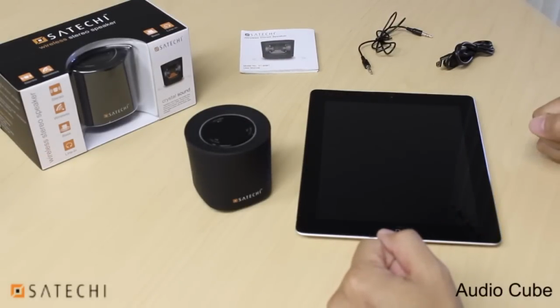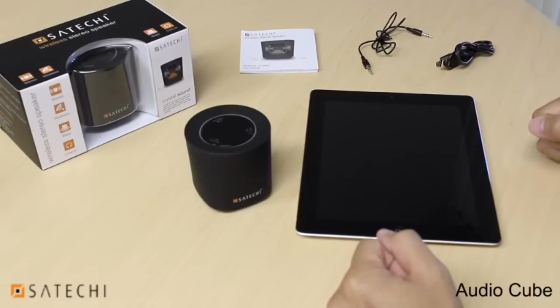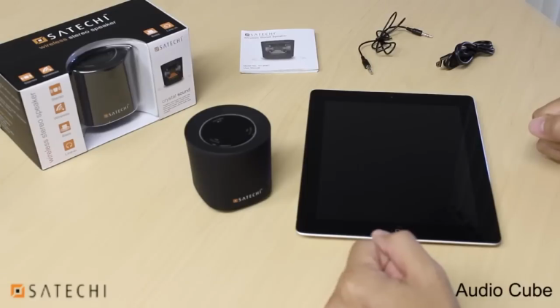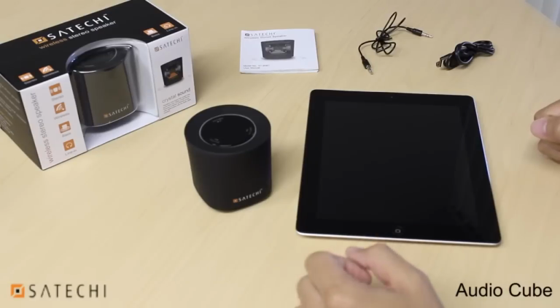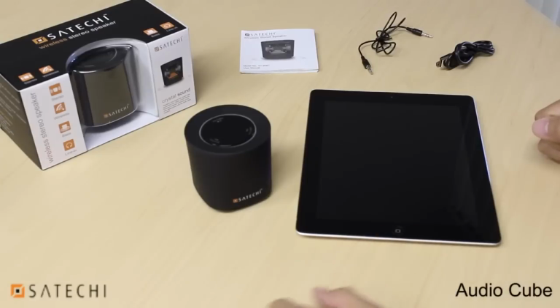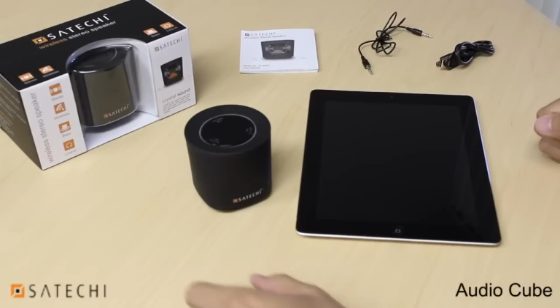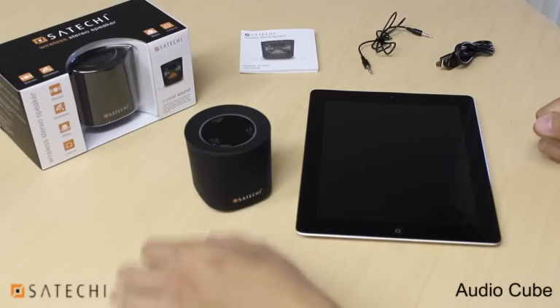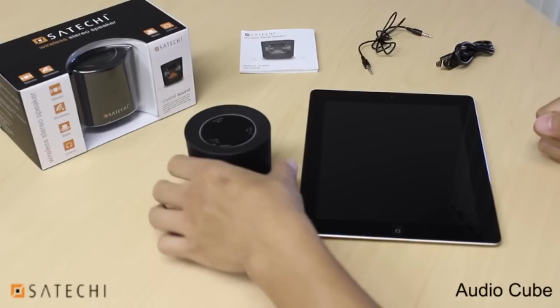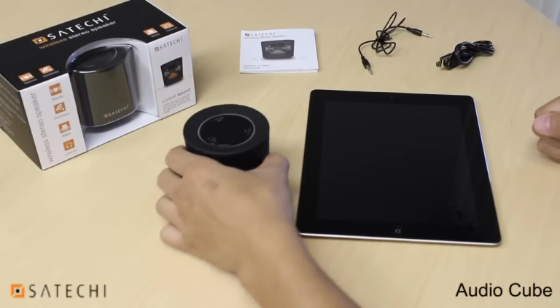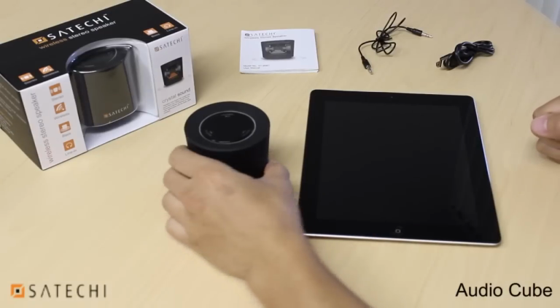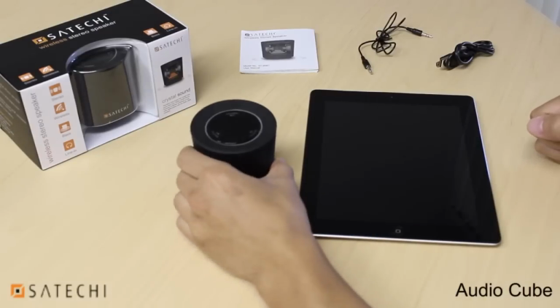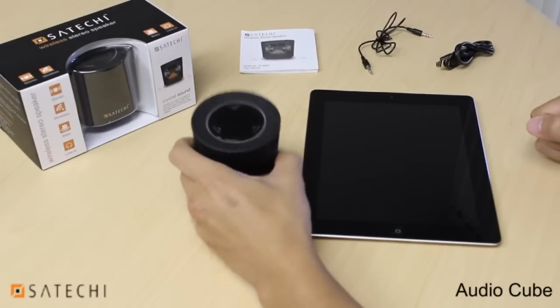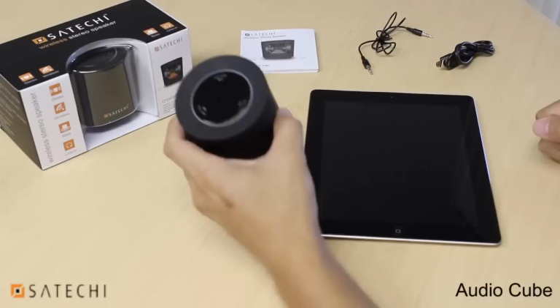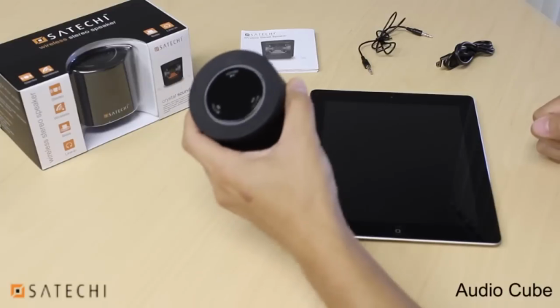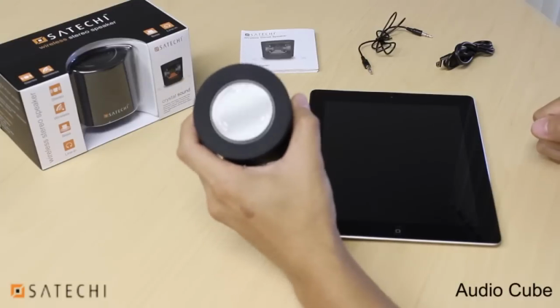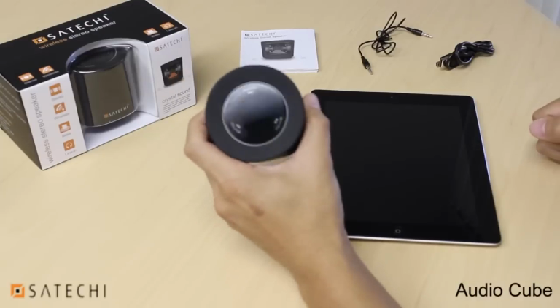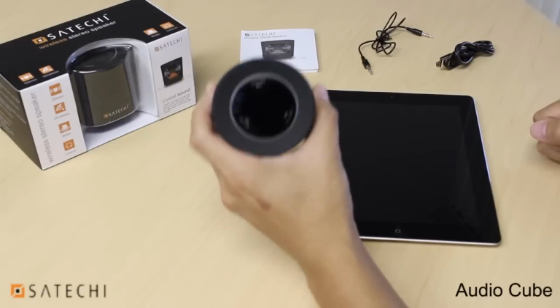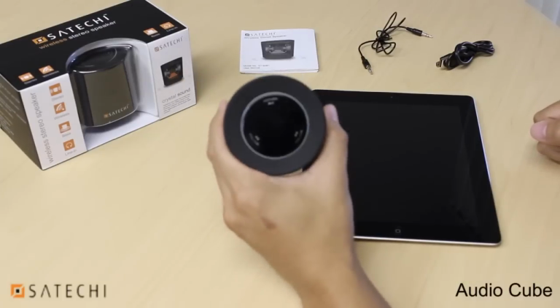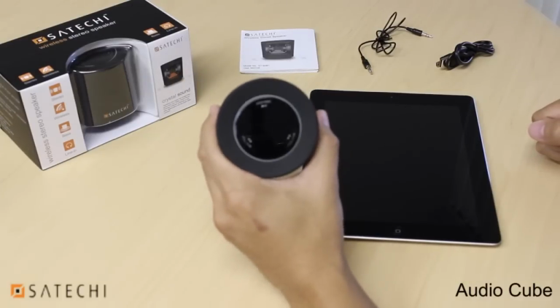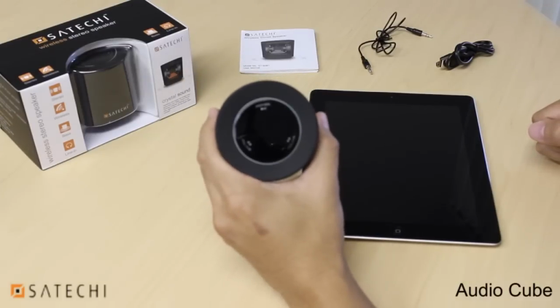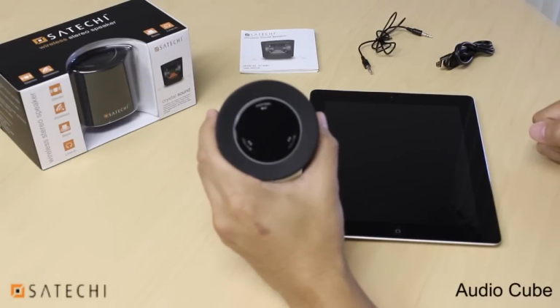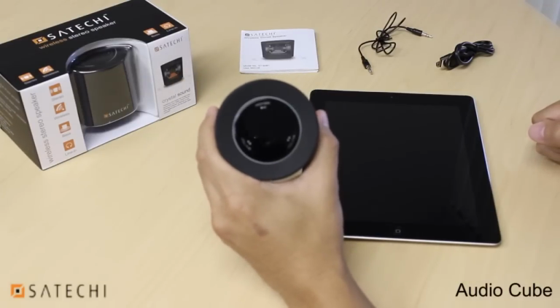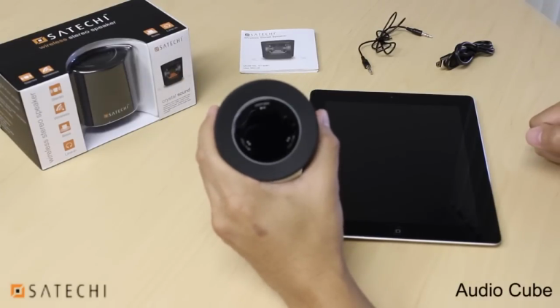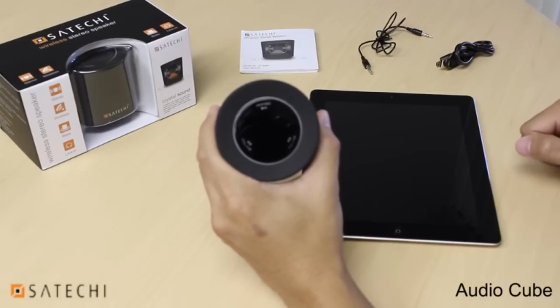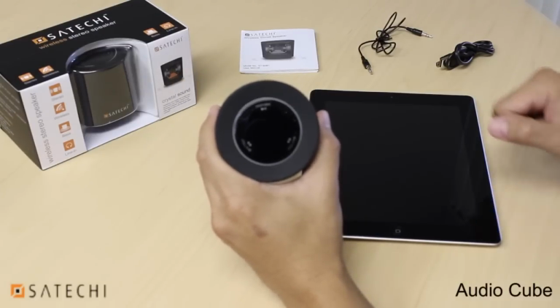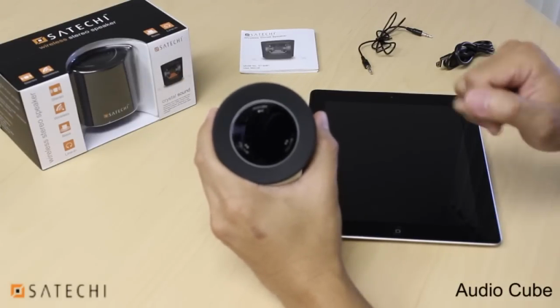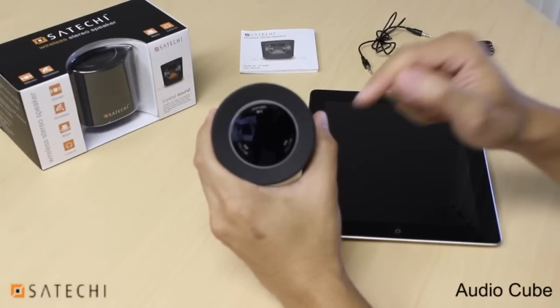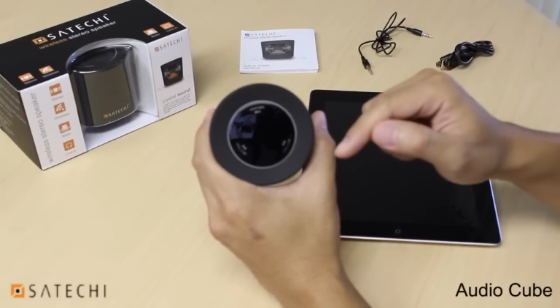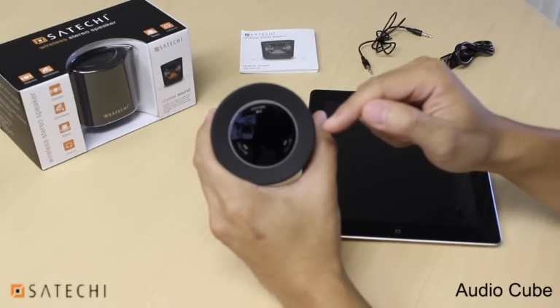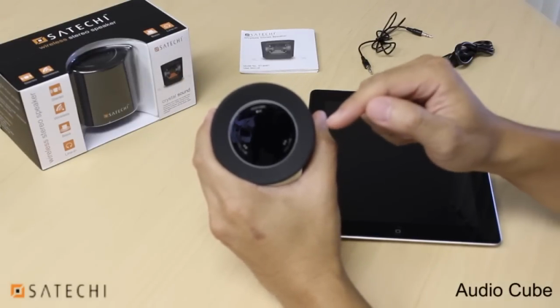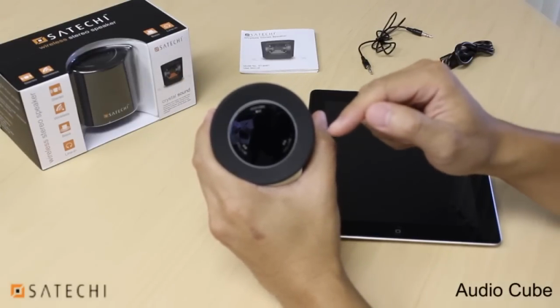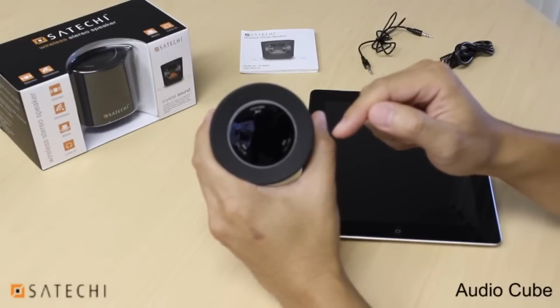Now let's move on to the functions of the speaker. If you look at the top of the speaker, there are three buttons, and each of these buttons has two functions.